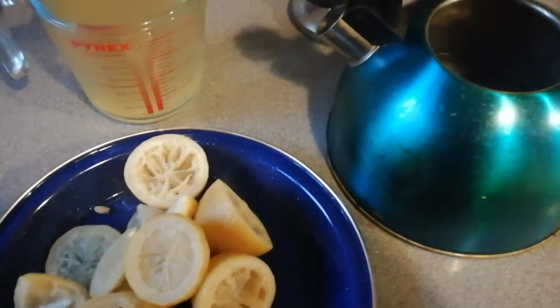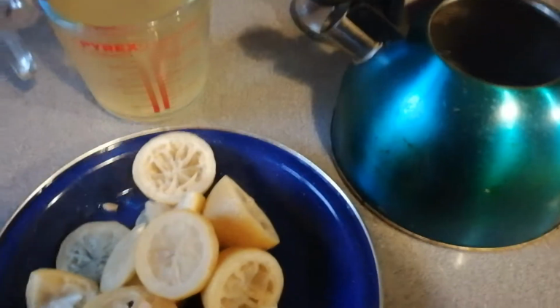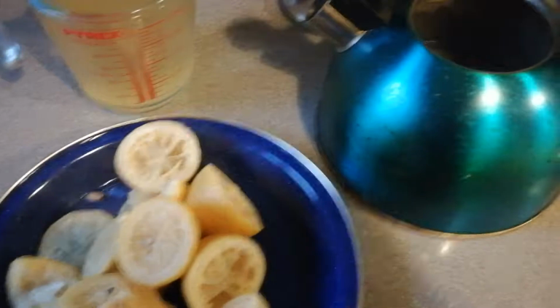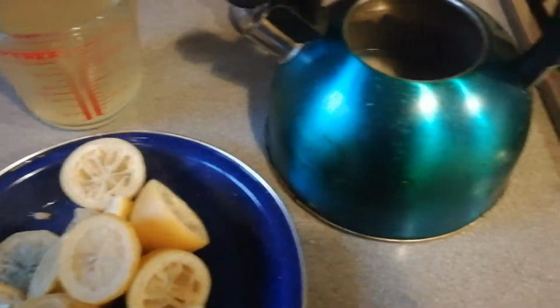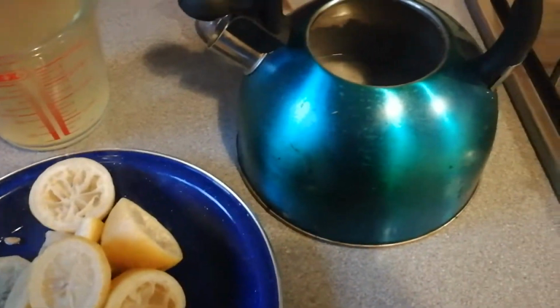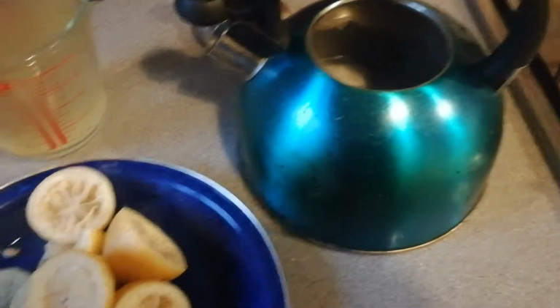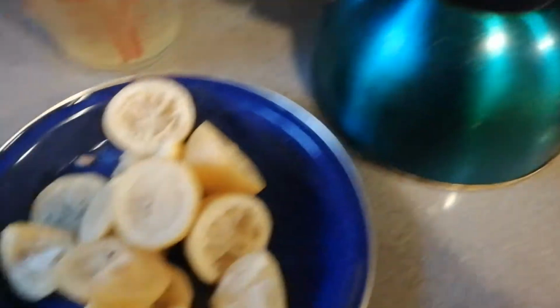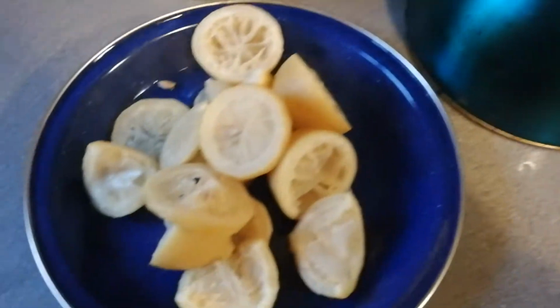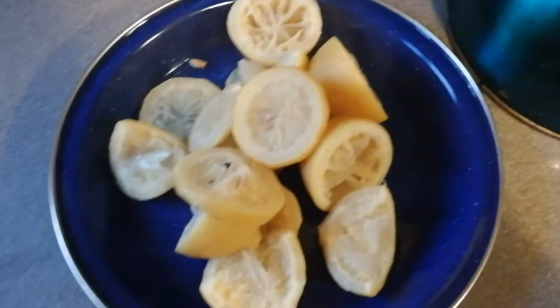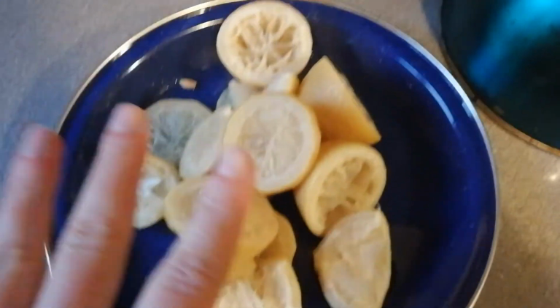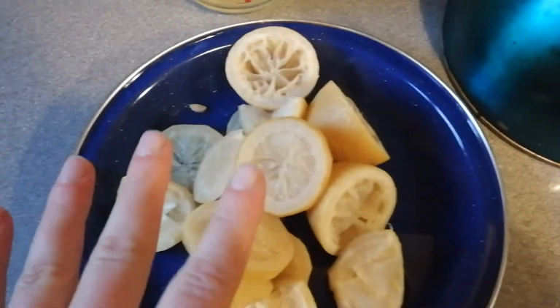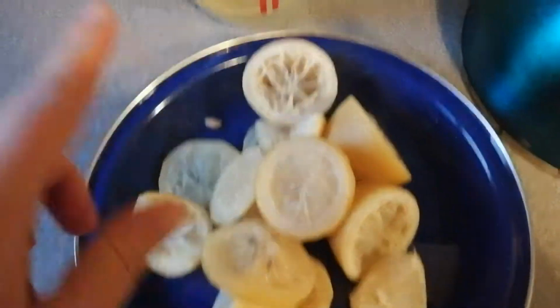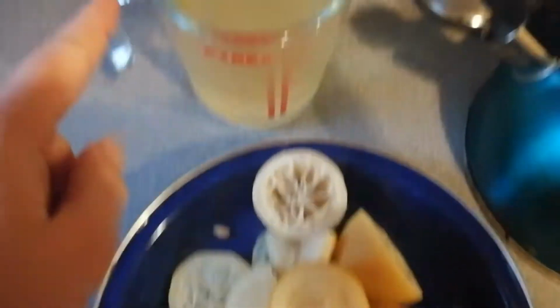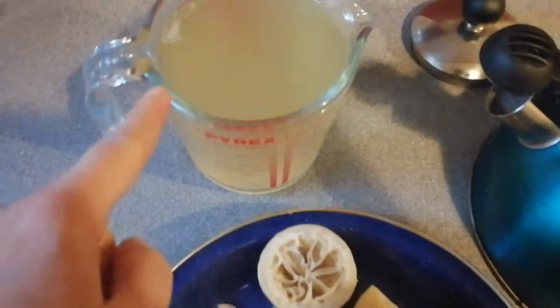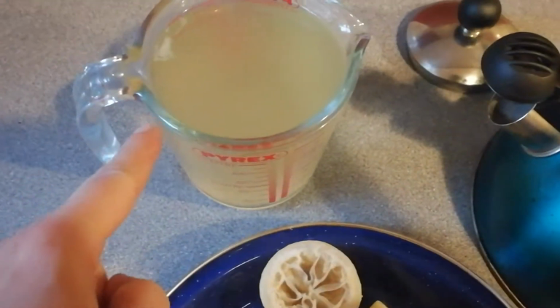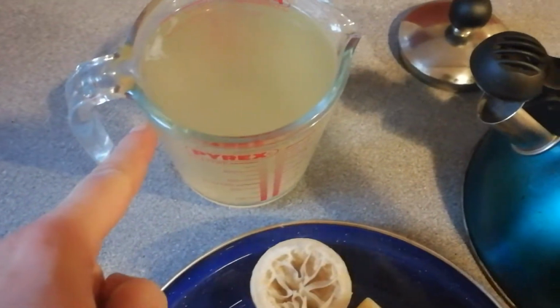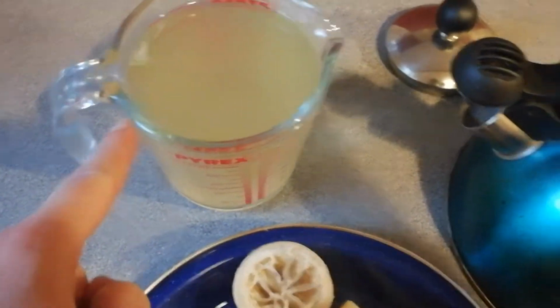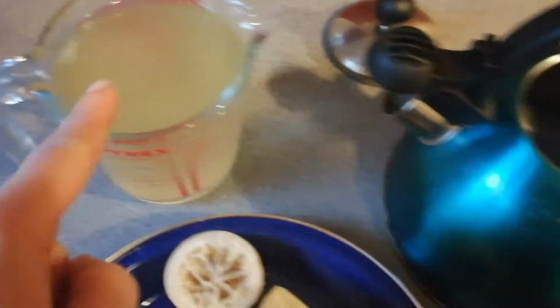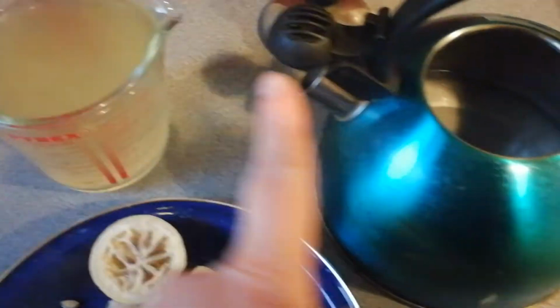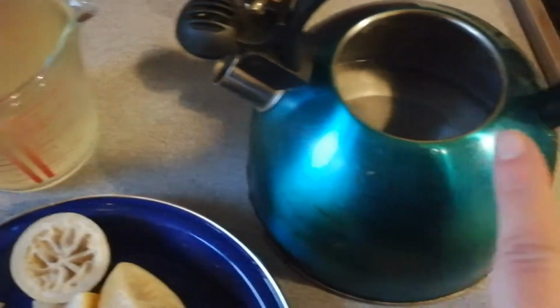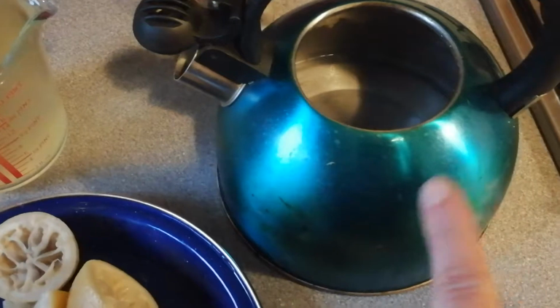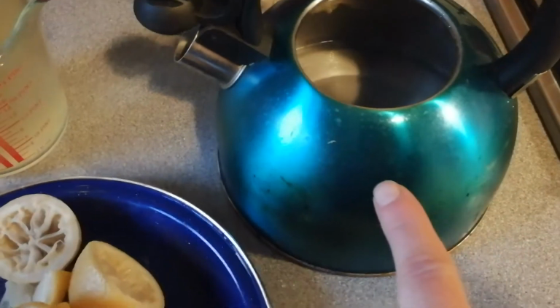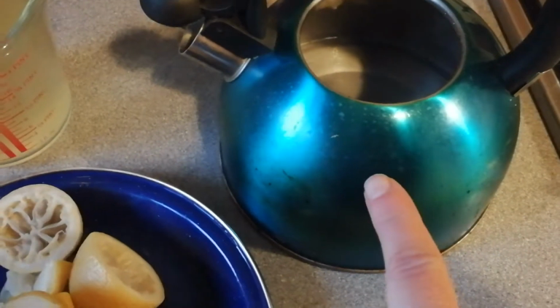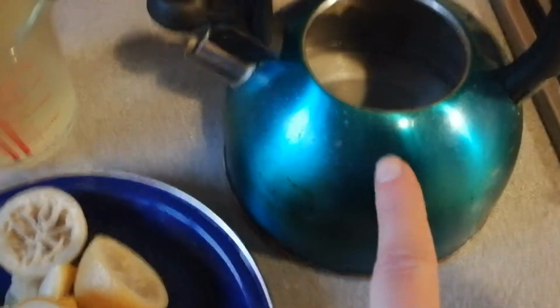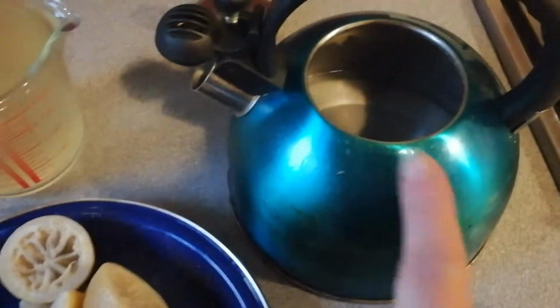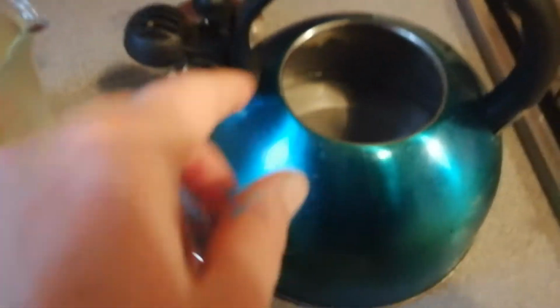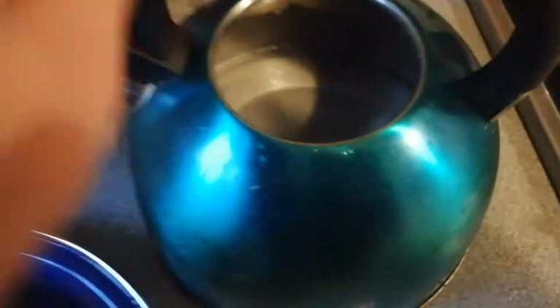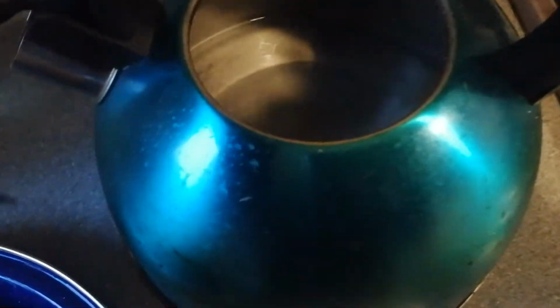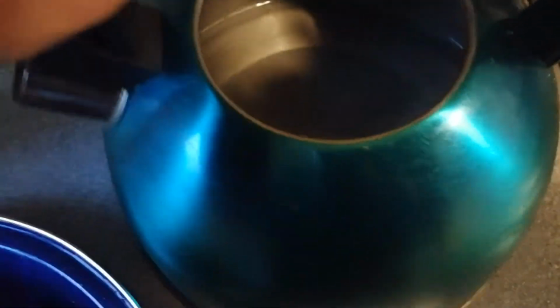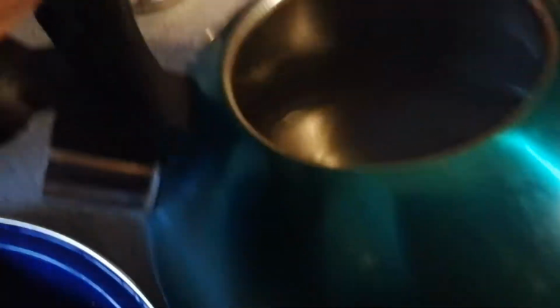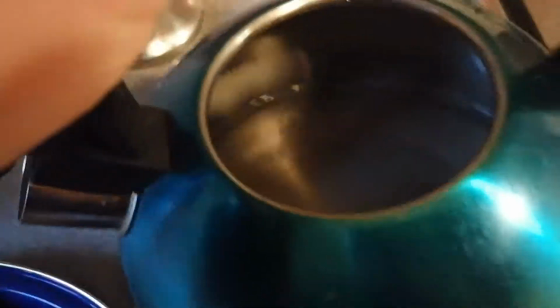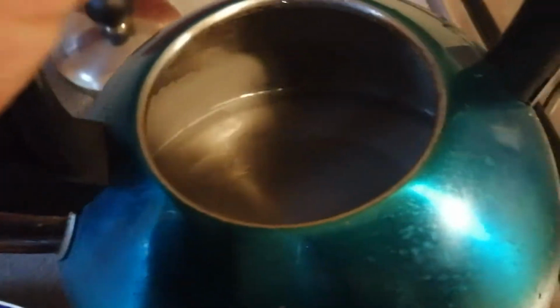I'm going to do the kettle as well now. I've saved all the lemons and the water that I just boiled, and I'm going to boil up the kettle and try to clean out some of the lime scale in there.